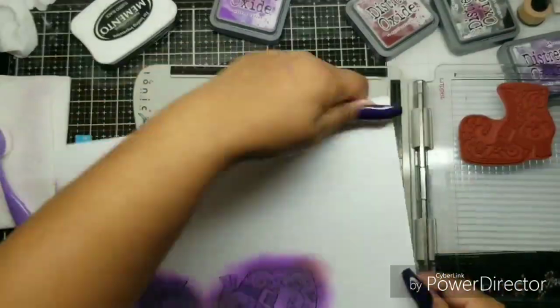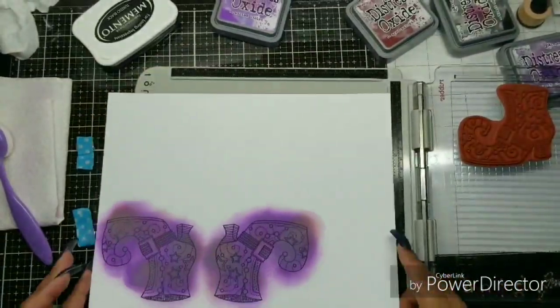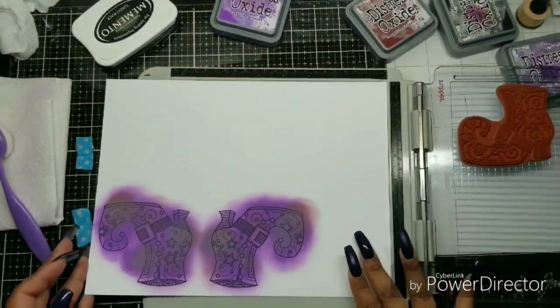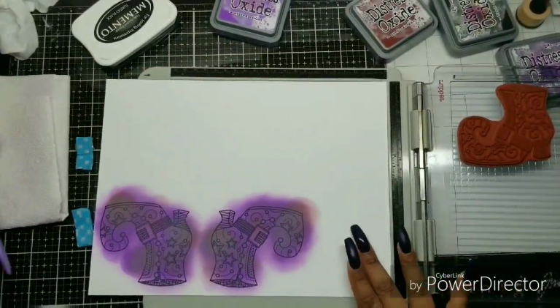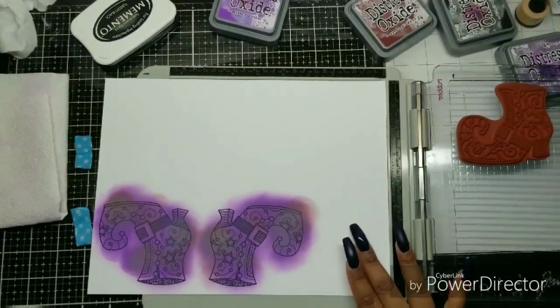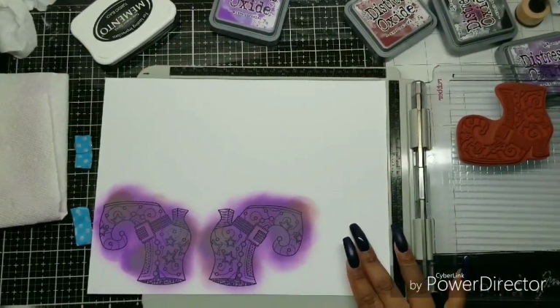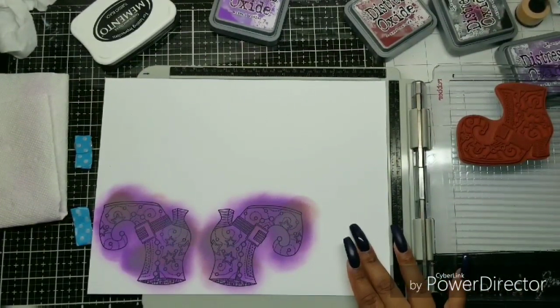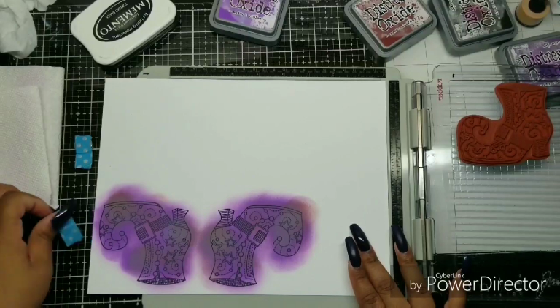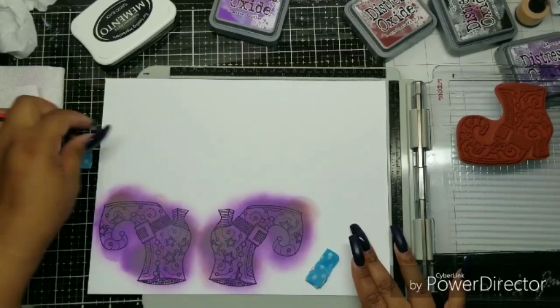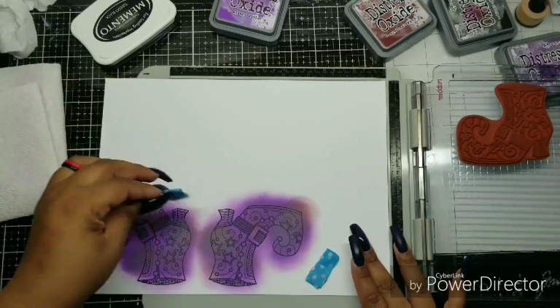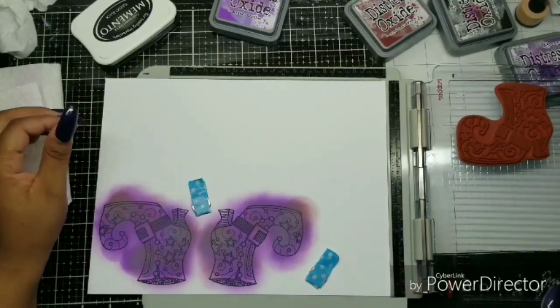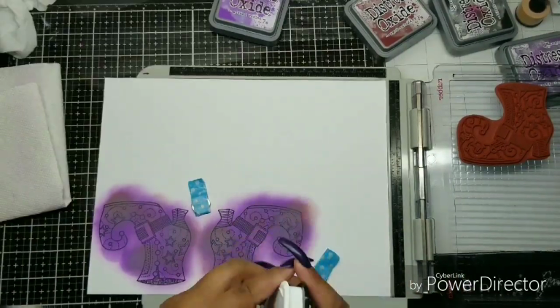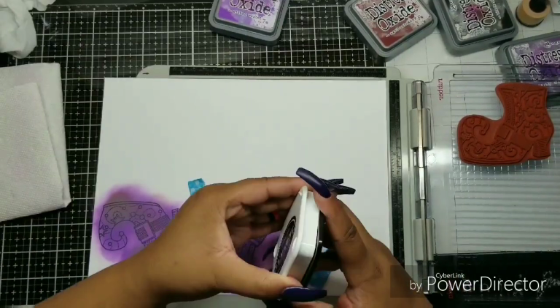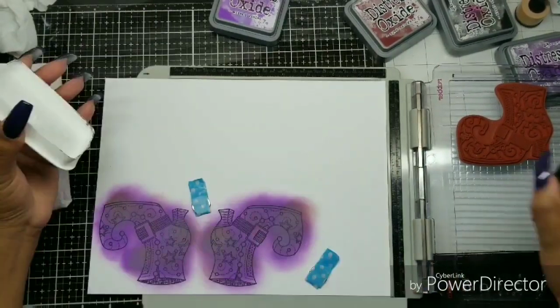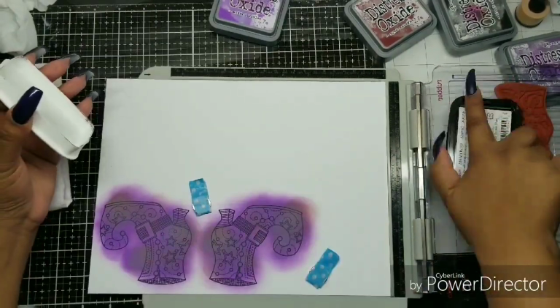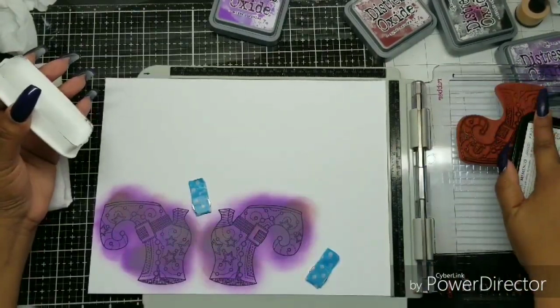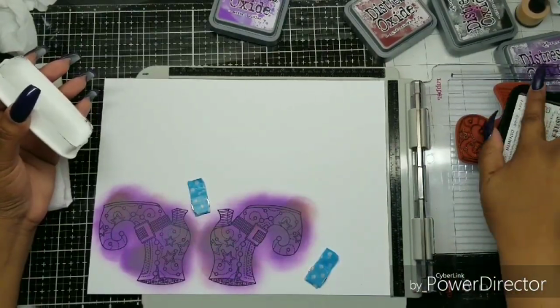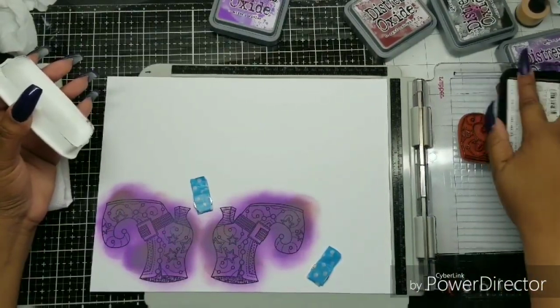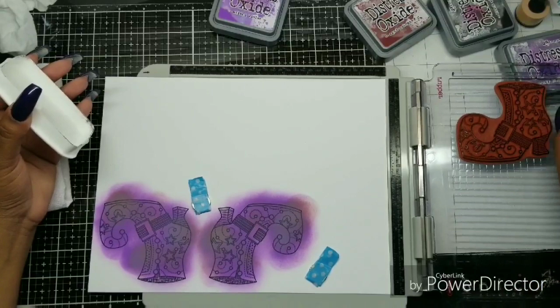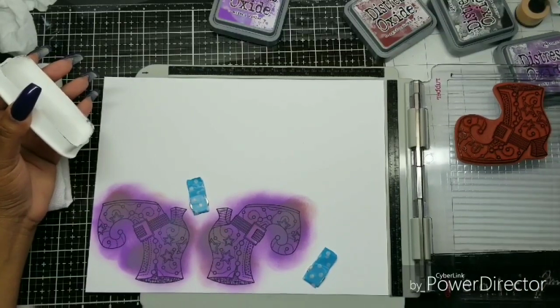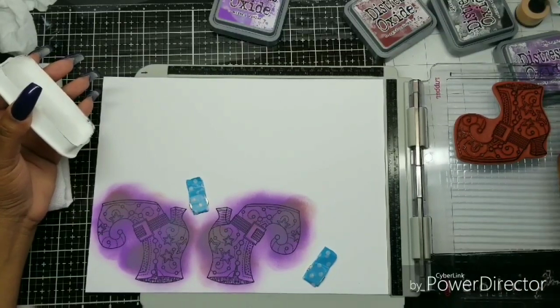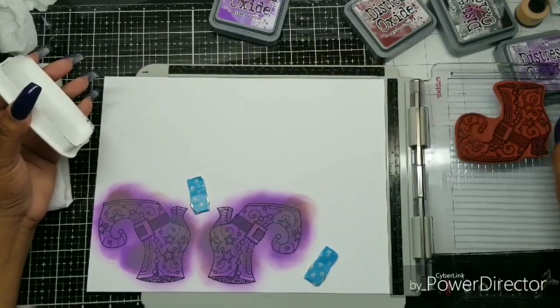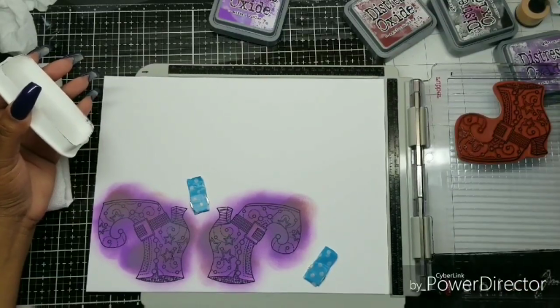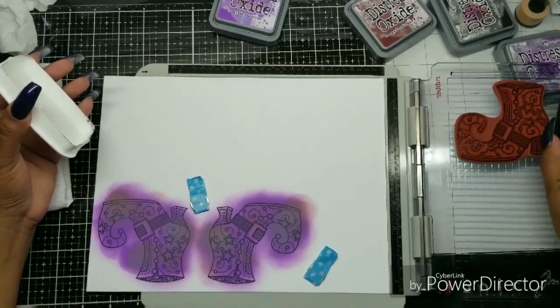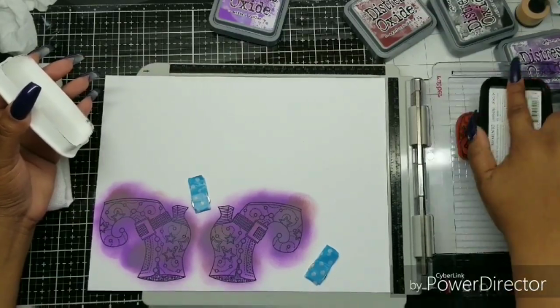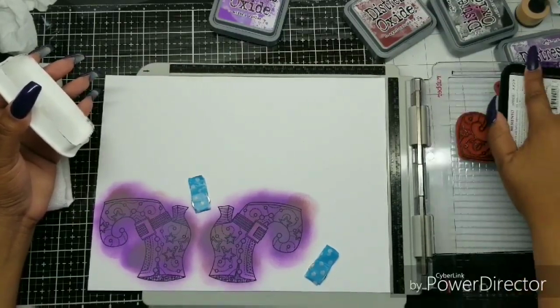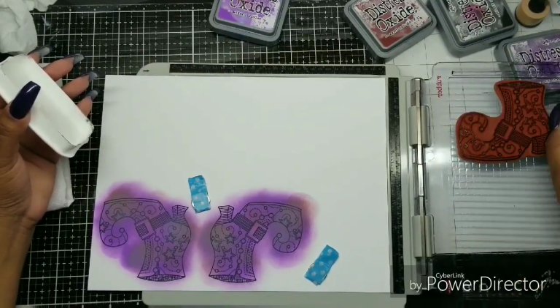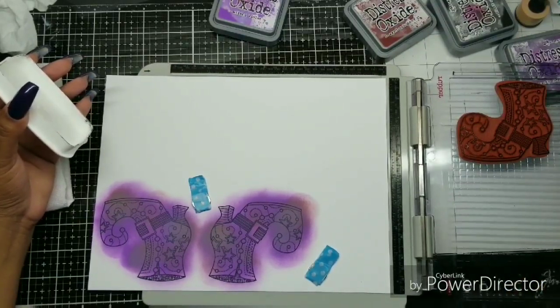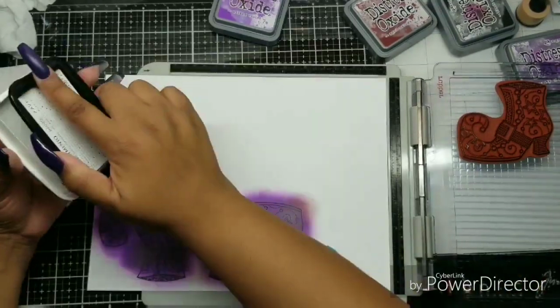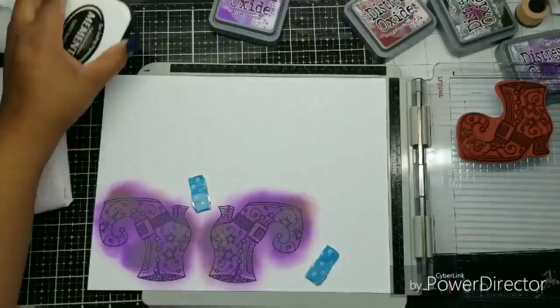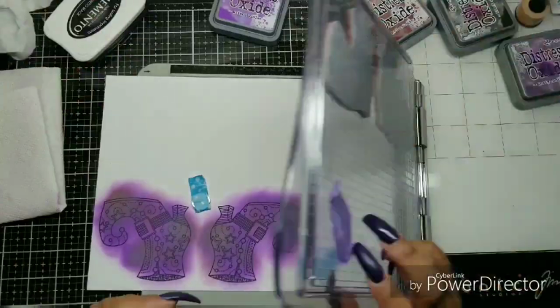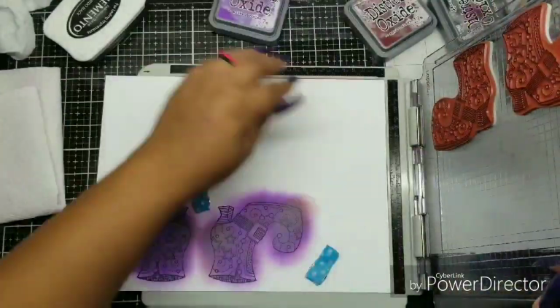Now I'm going to take the cardstock and flip it over. I'm using Neenah 80-pound Solar White cardstock. I cleaned off my stamp with a baby wipe, and now I'm going to use Memento again because I am going to be doing some Copic coloring.